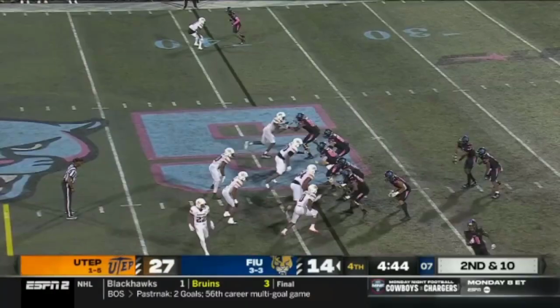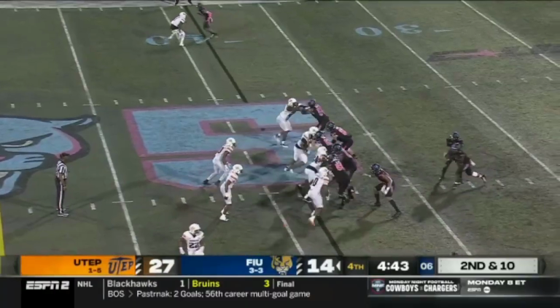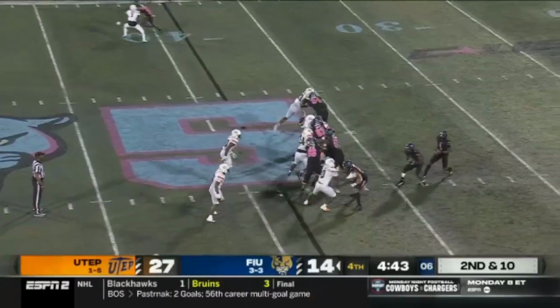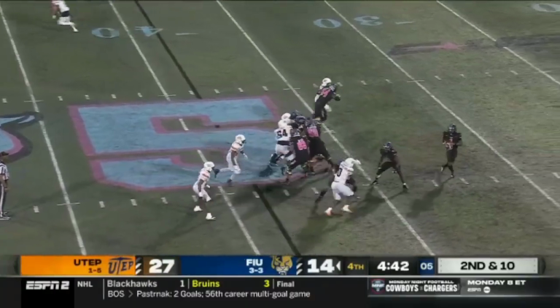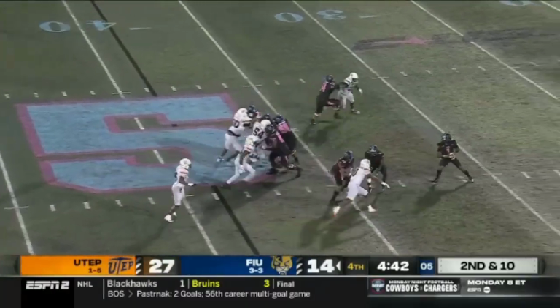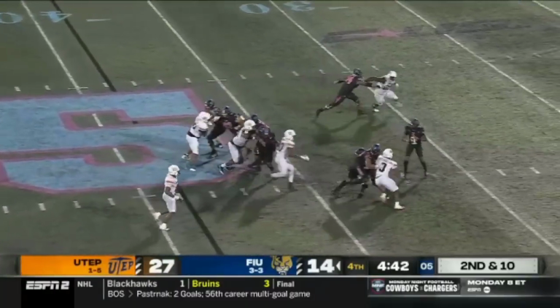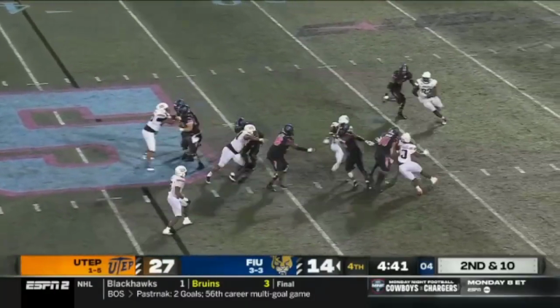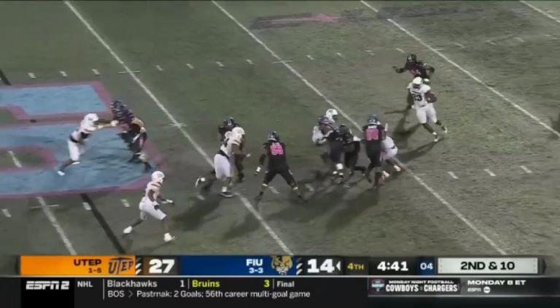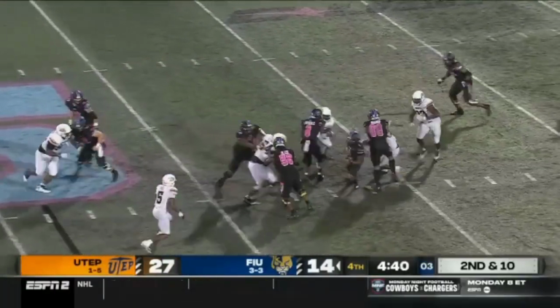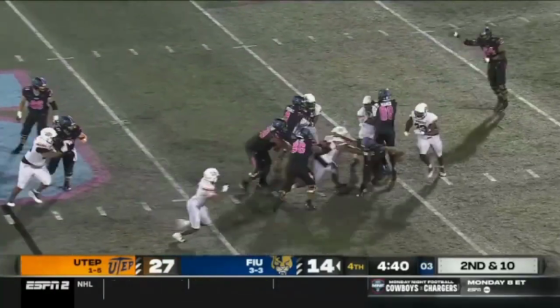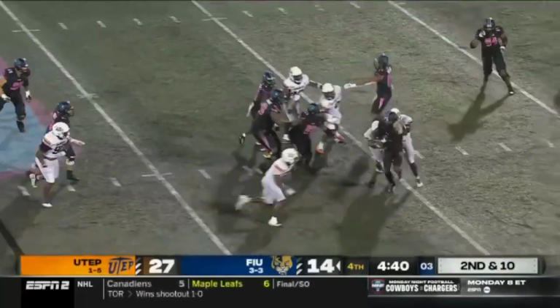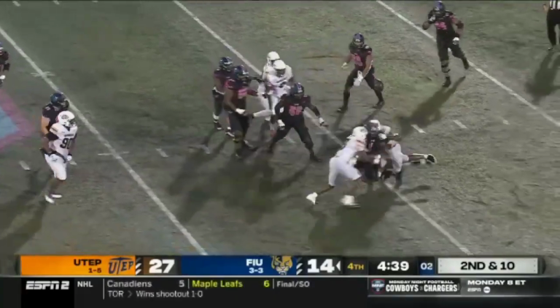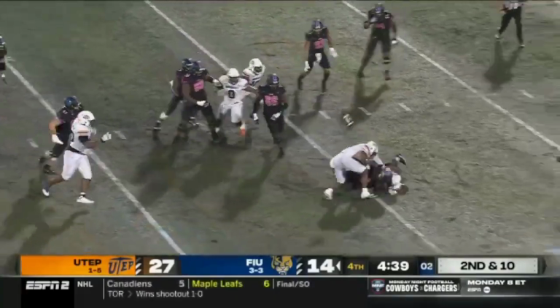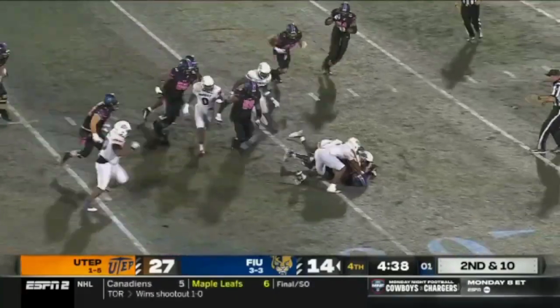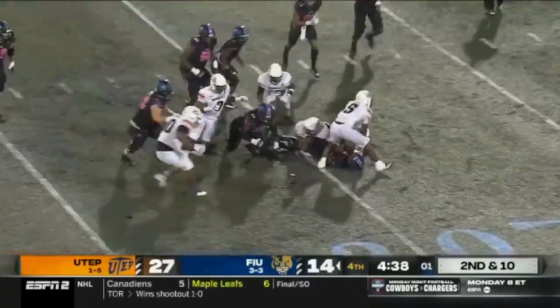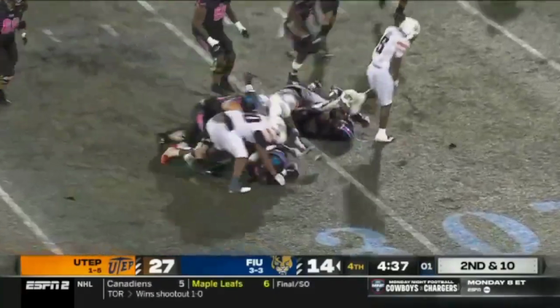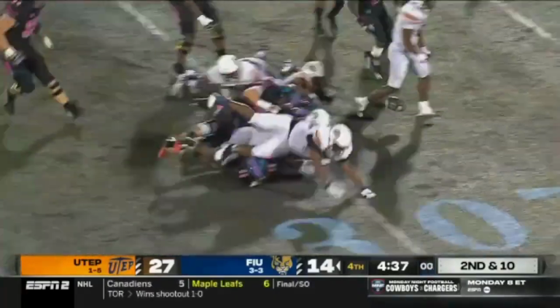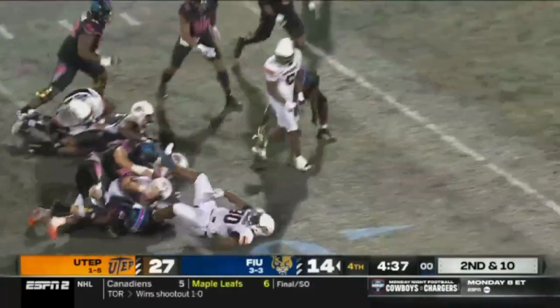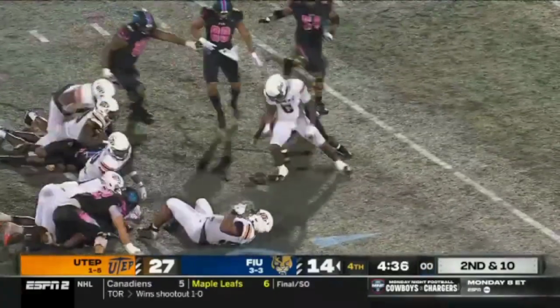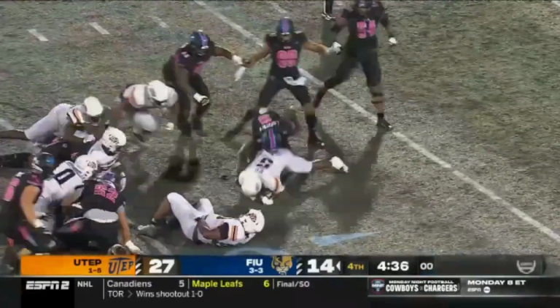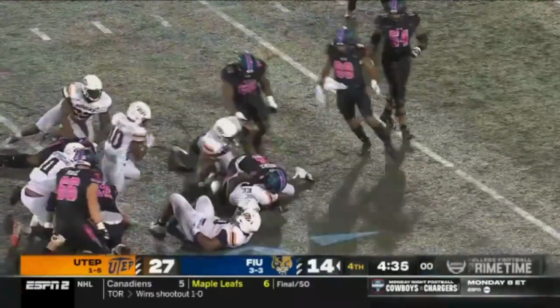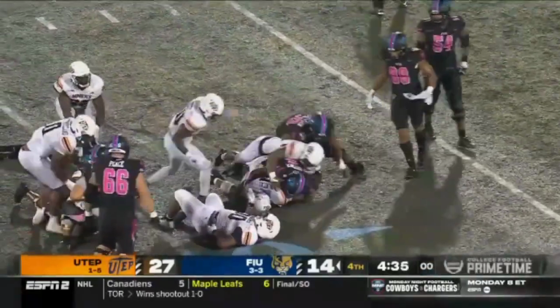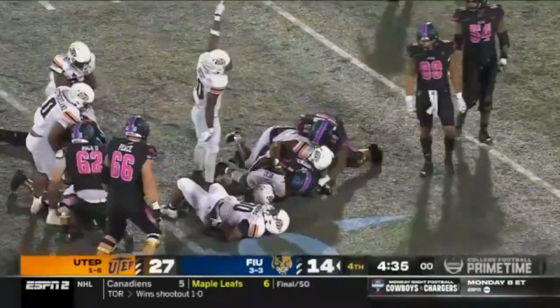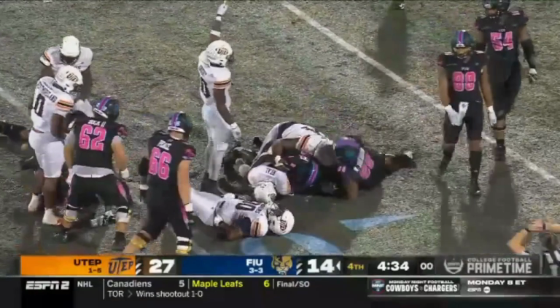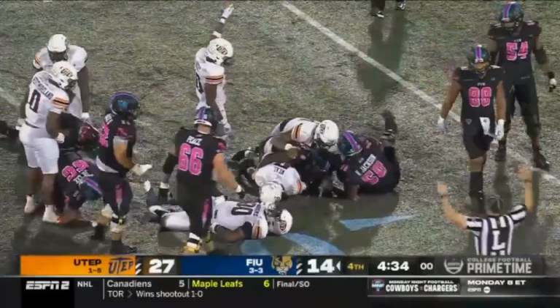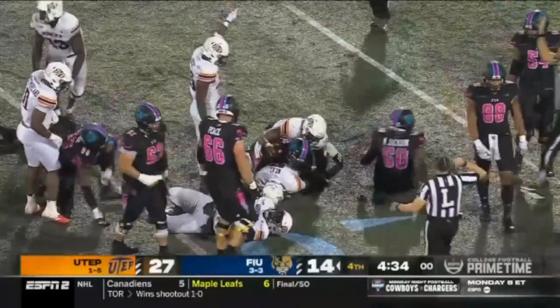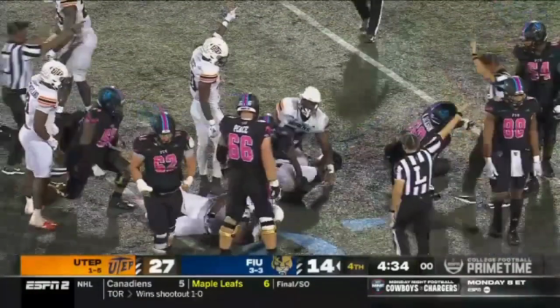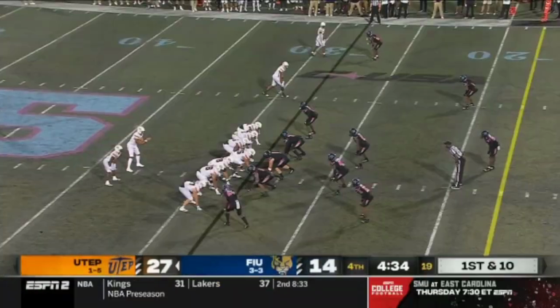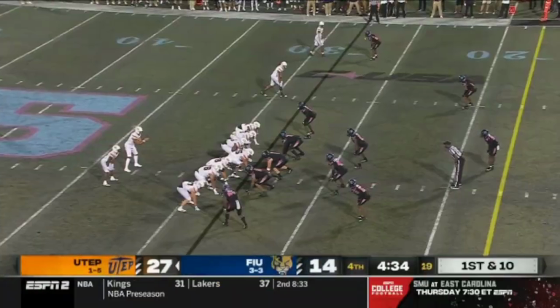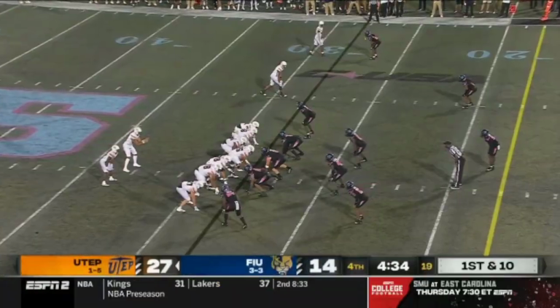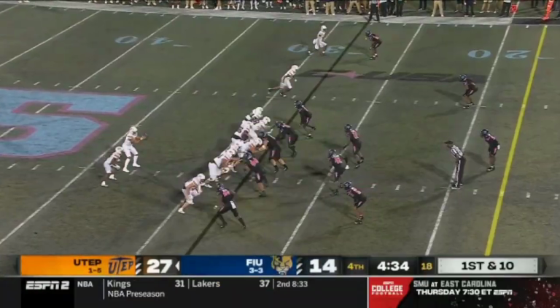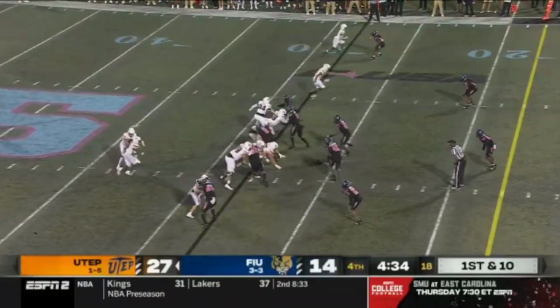Fake the handoff — Jenkins has to scramble again. Ball is out — still out — and UTEP fell on it. 4:34 to play here in the fourth quarter.